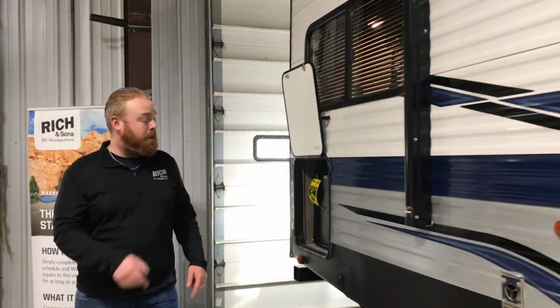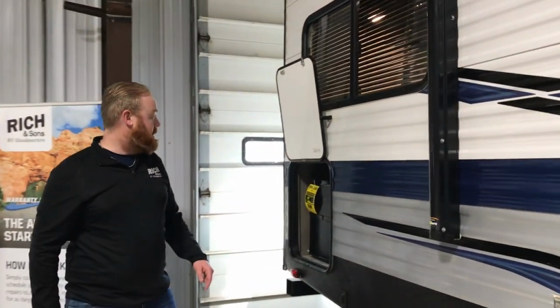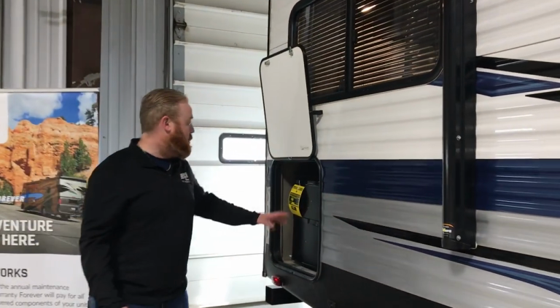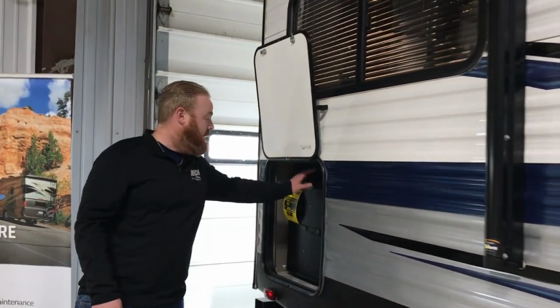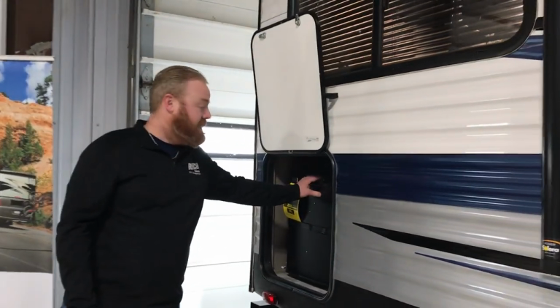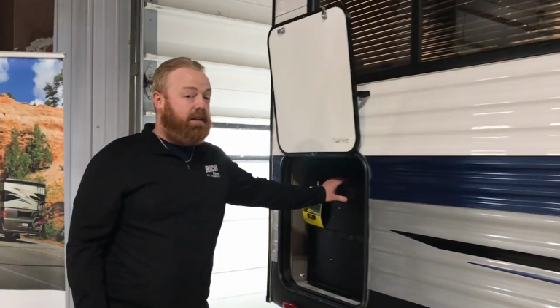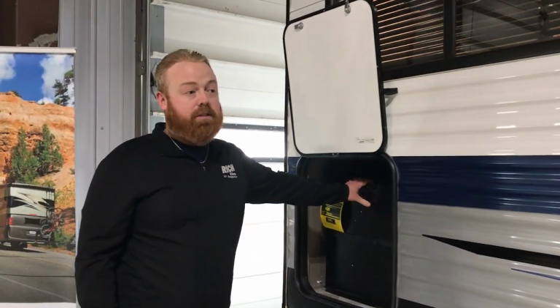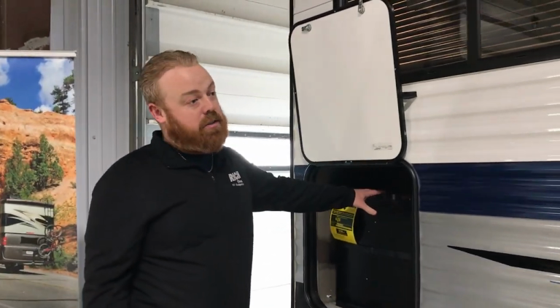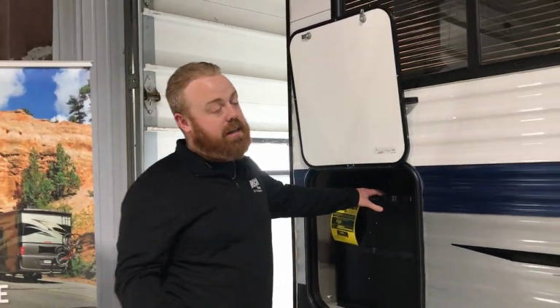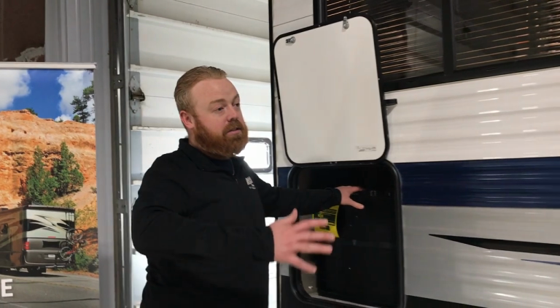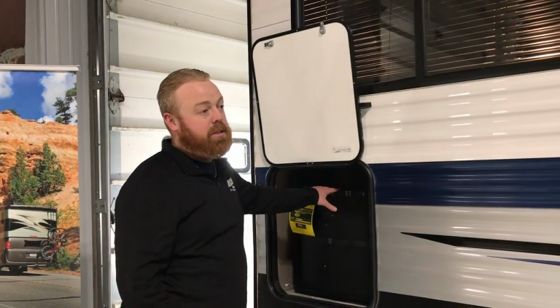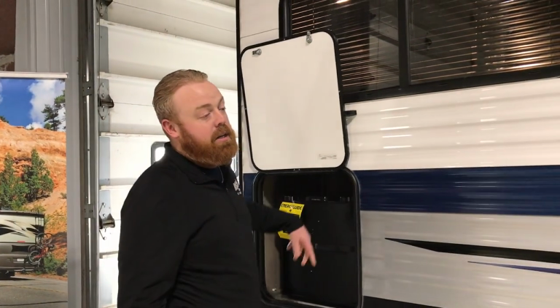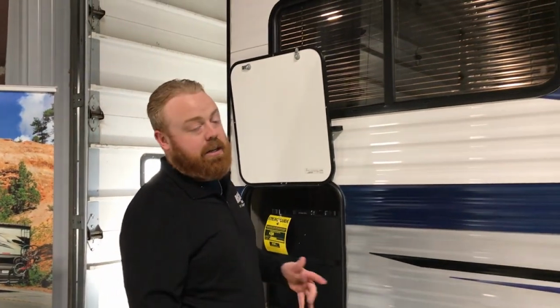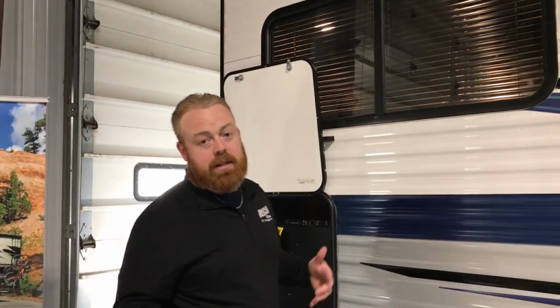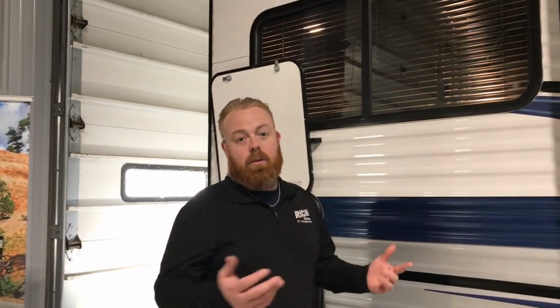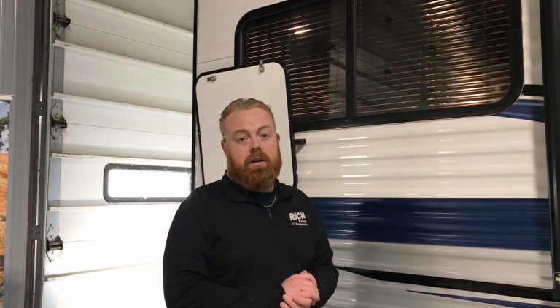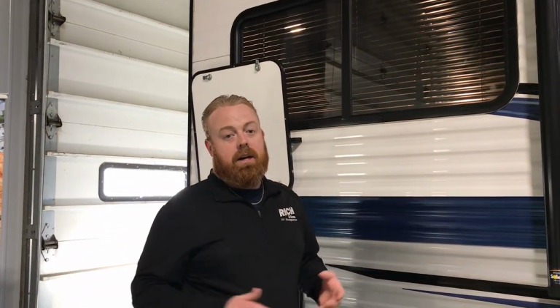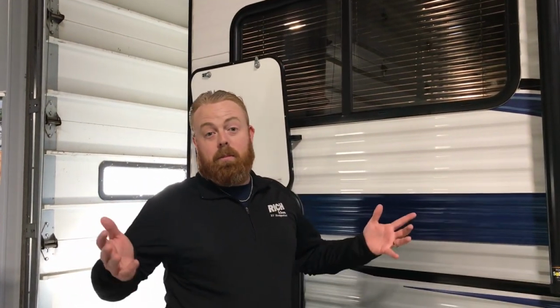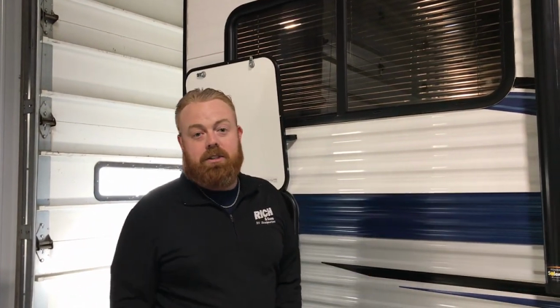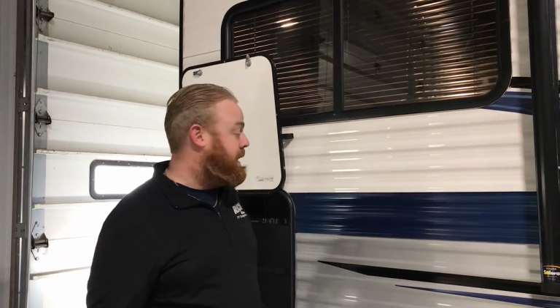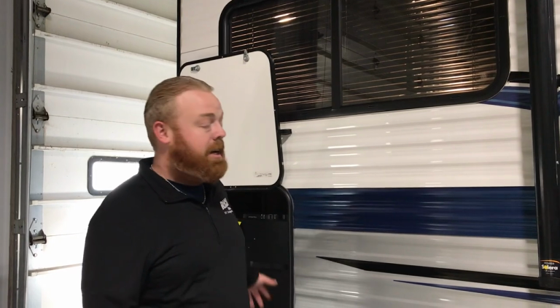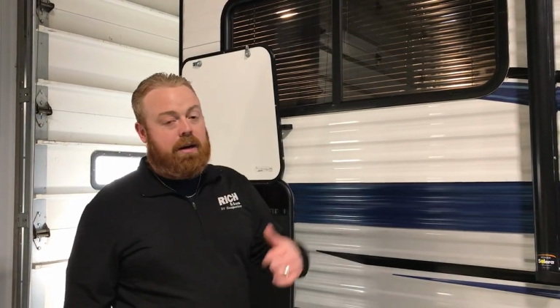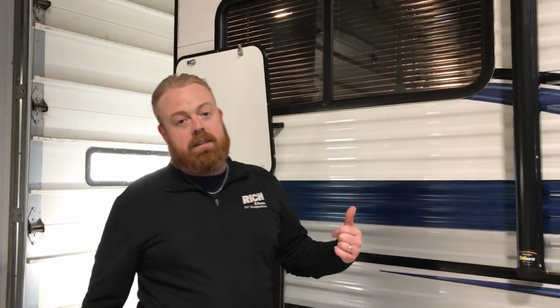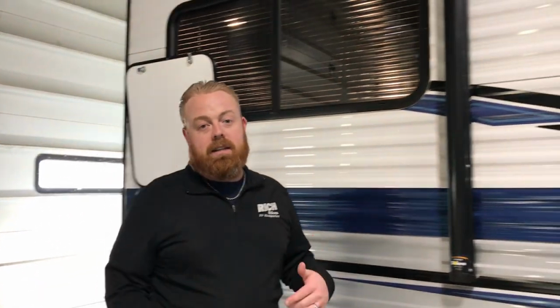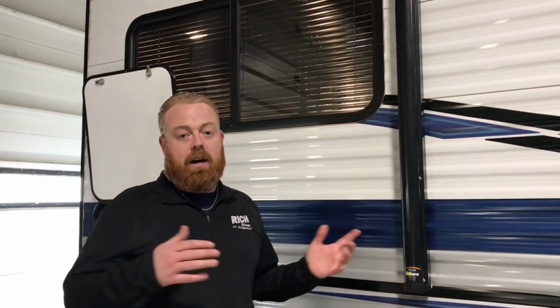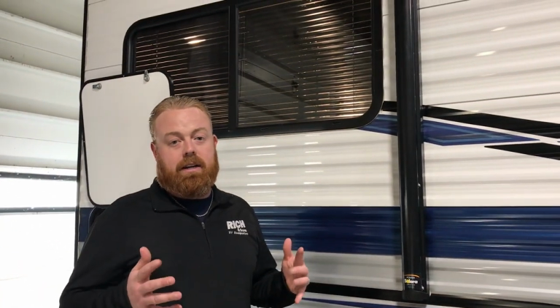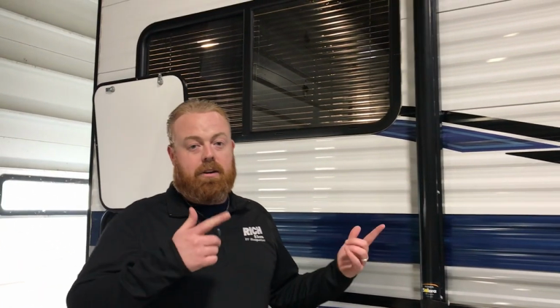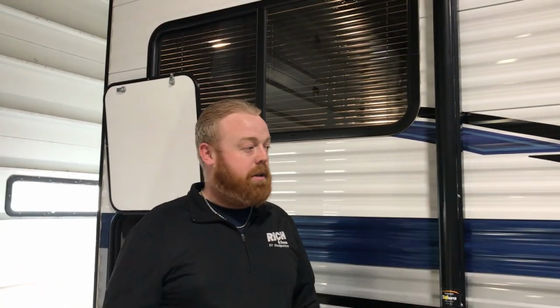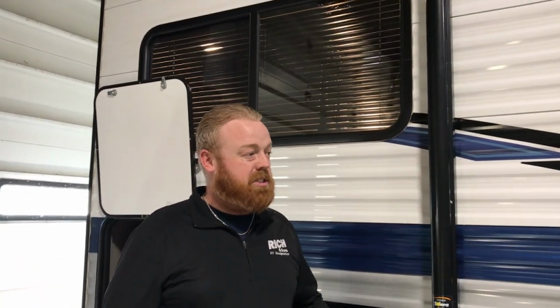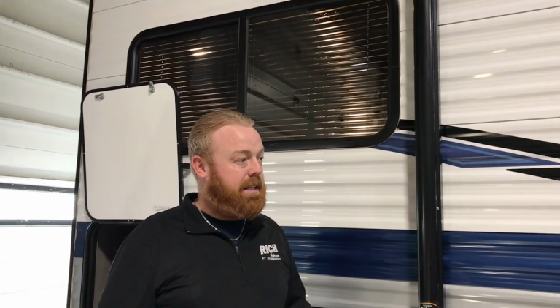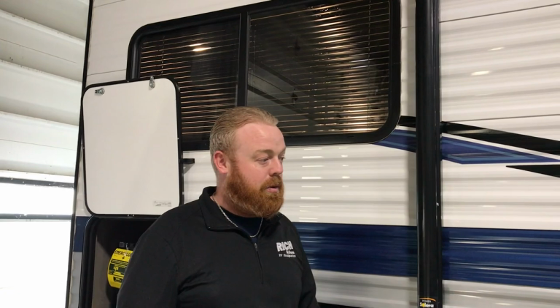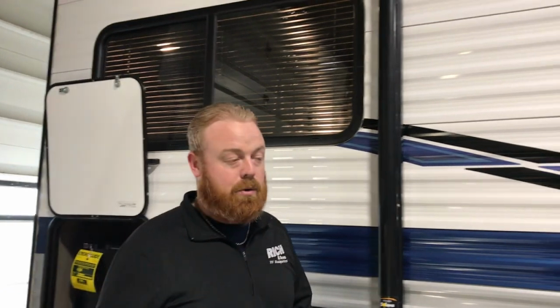One new thing to this floor plan is they have an outside refrigerator. This is a lot nicer in the summertime. You want to get a Kool-Aid, a water, an adult beverage, something out of here — you don't have to walk inside and let all the hot air in. So it's just going to be a lot easier for you to keep it cool.